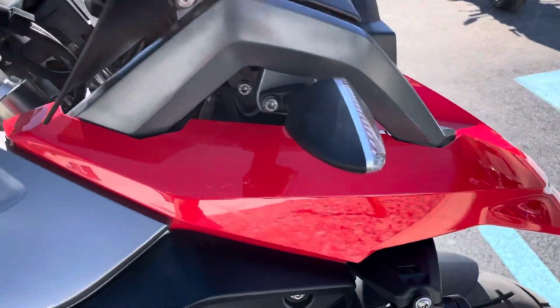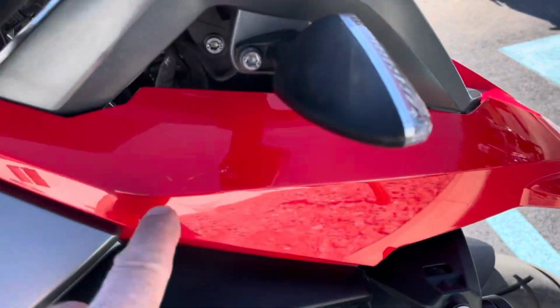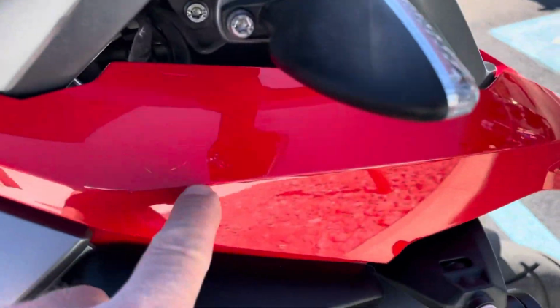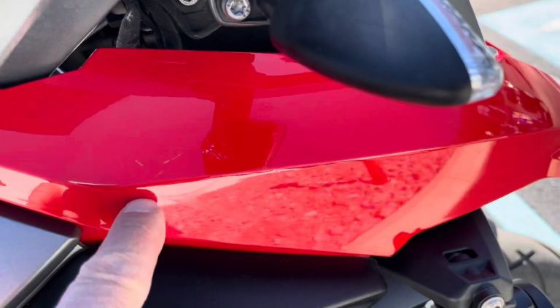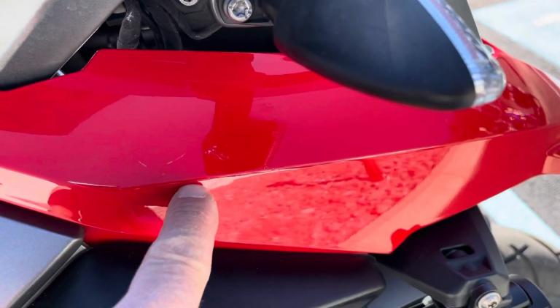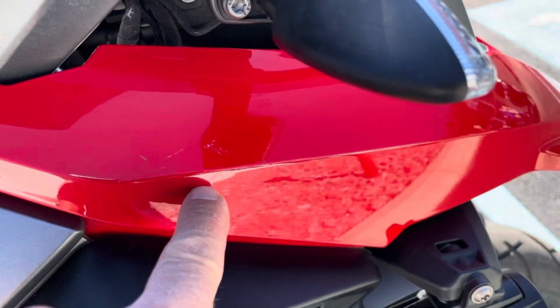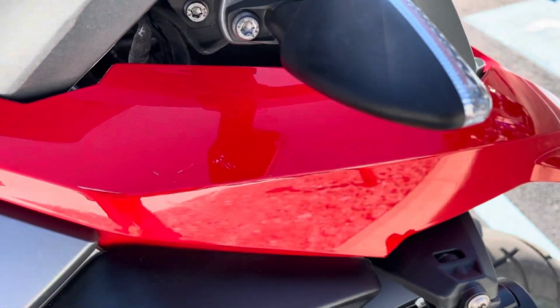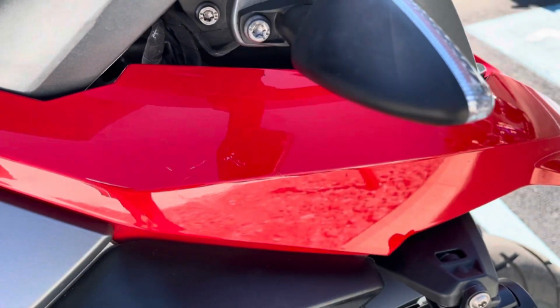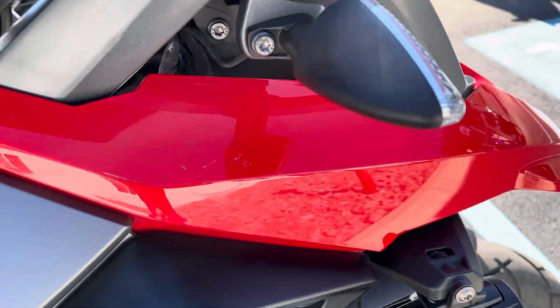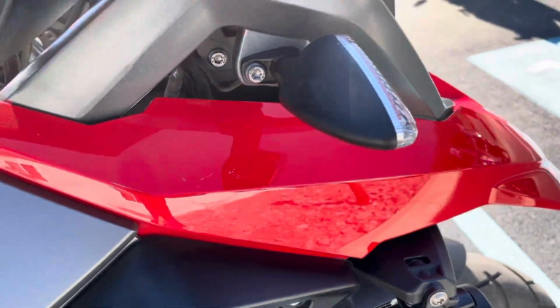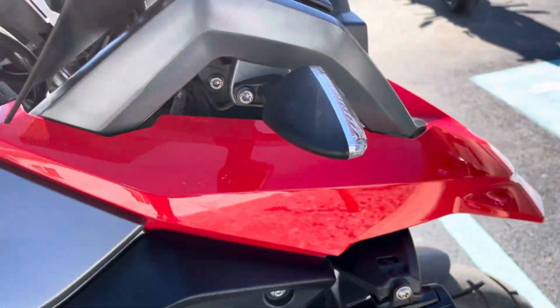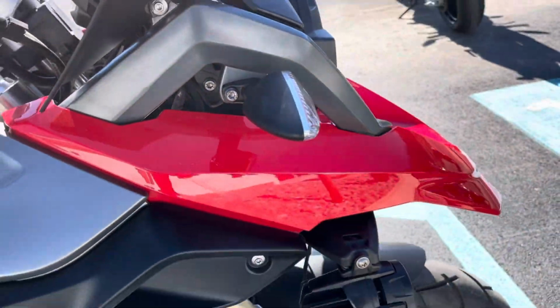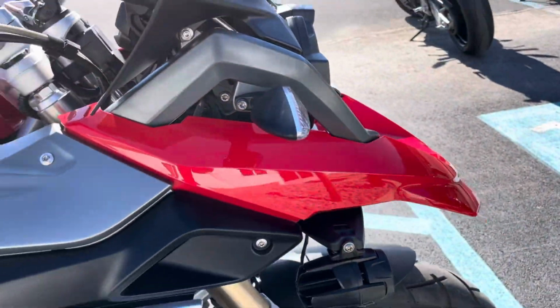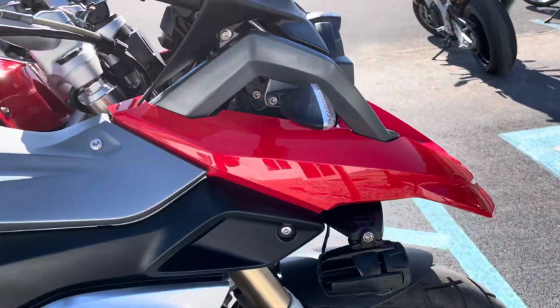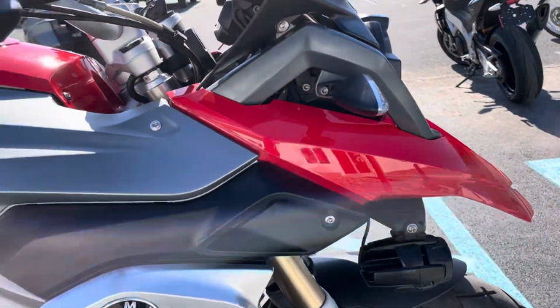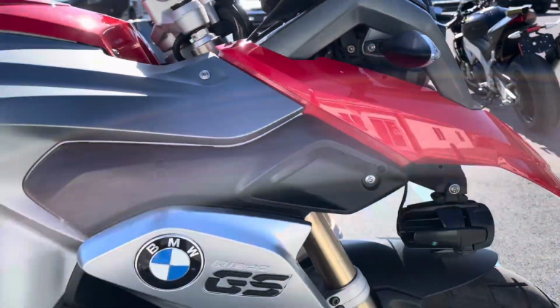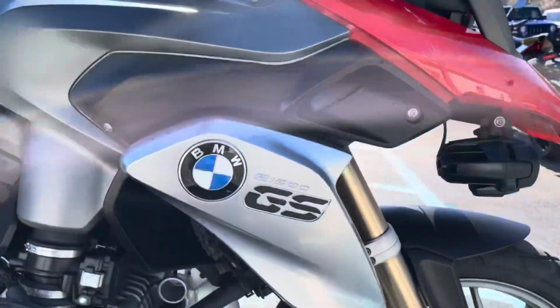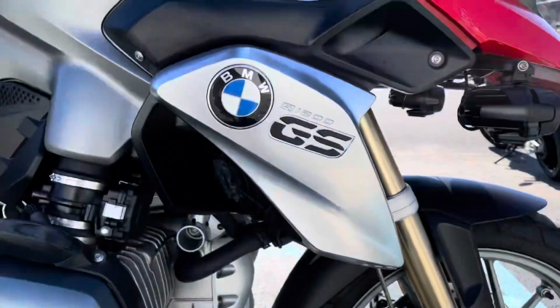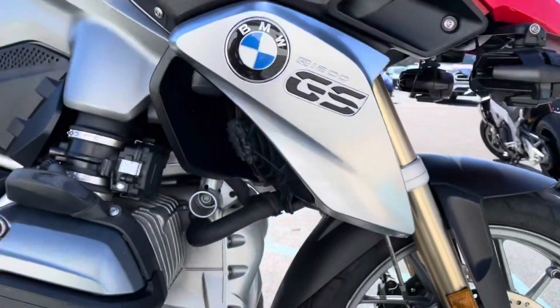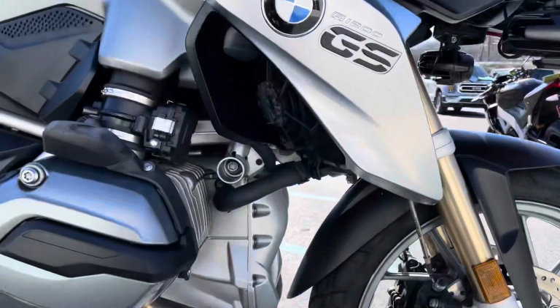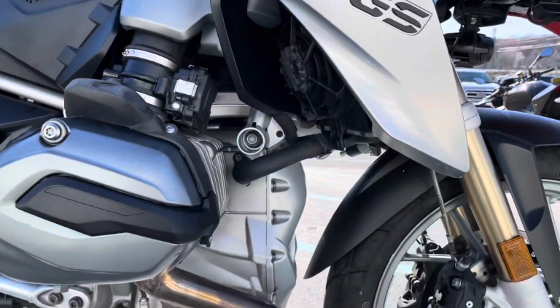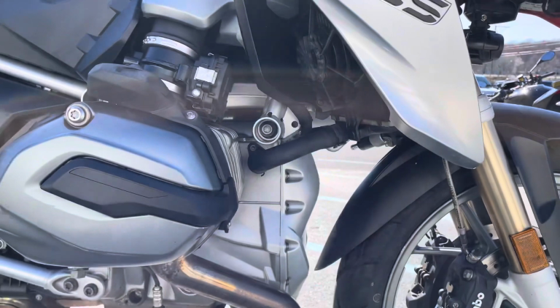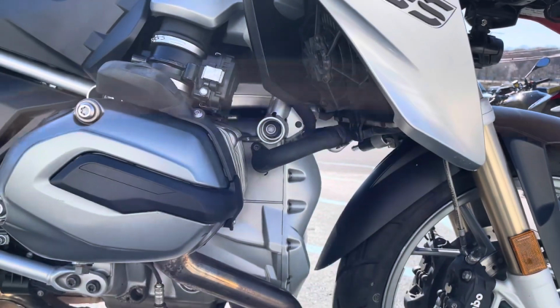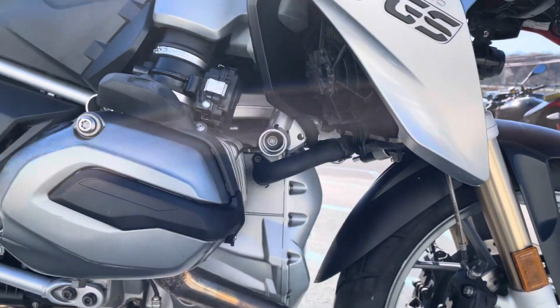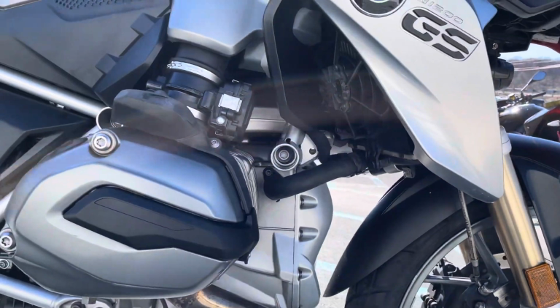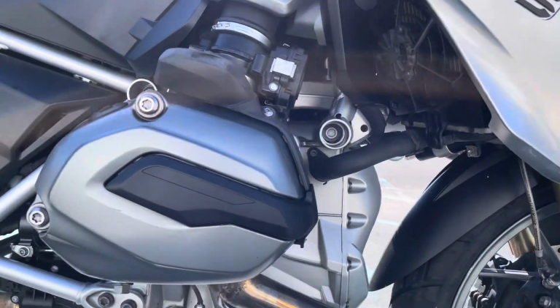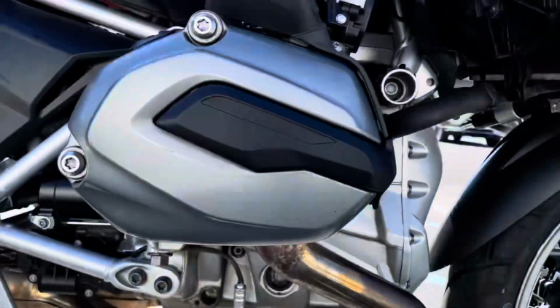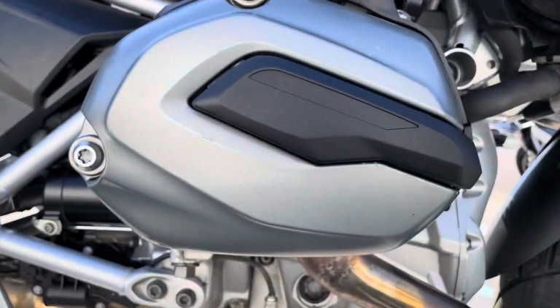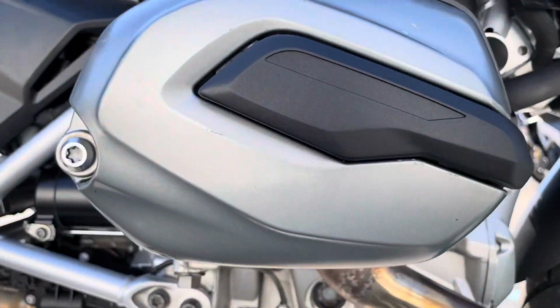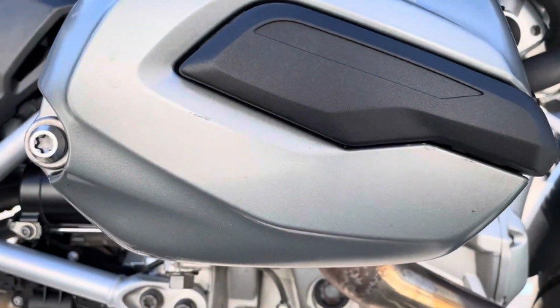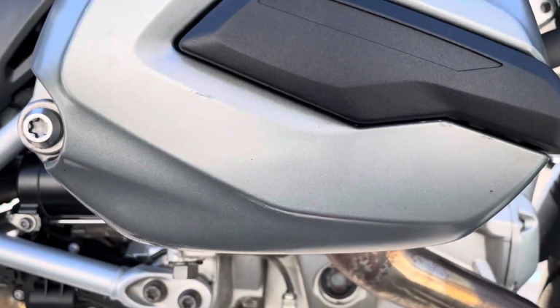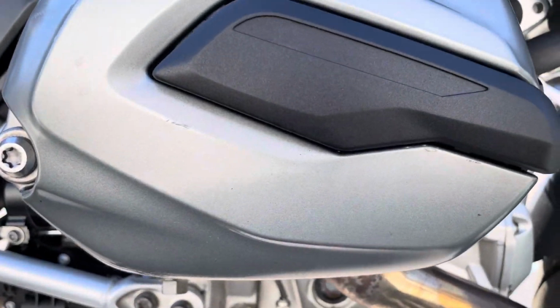A little blemish up here on the right-hand side in the plastic is pretty minor. The valve cover looks pretty clean again.